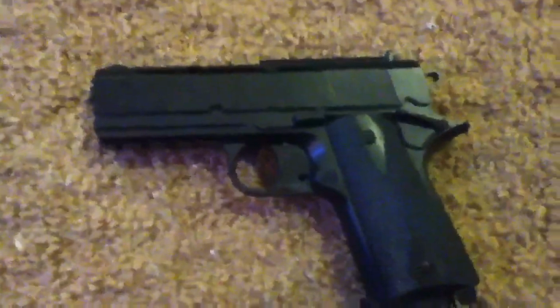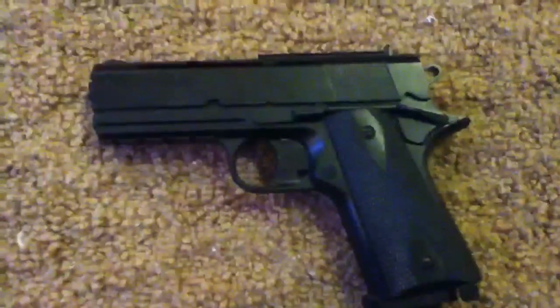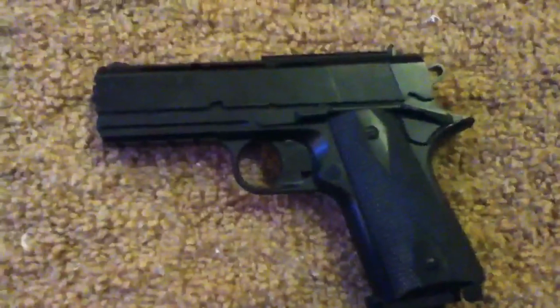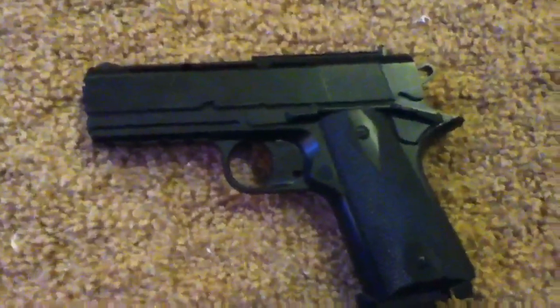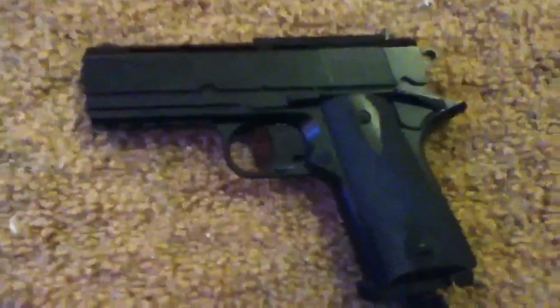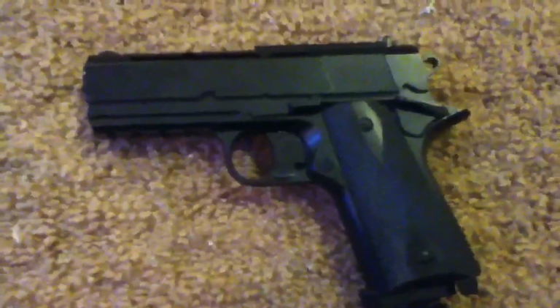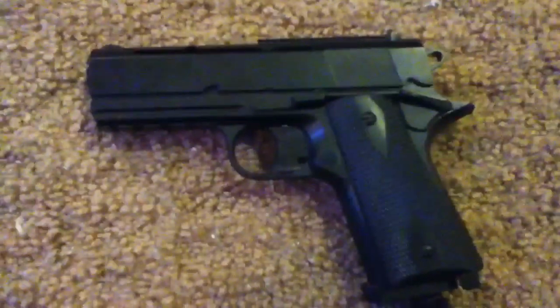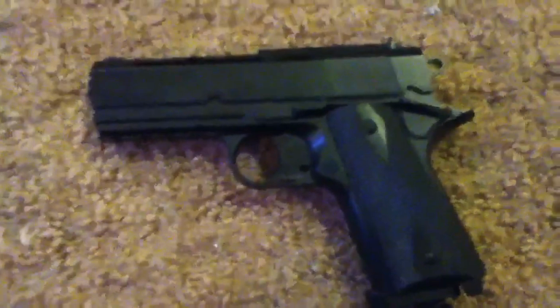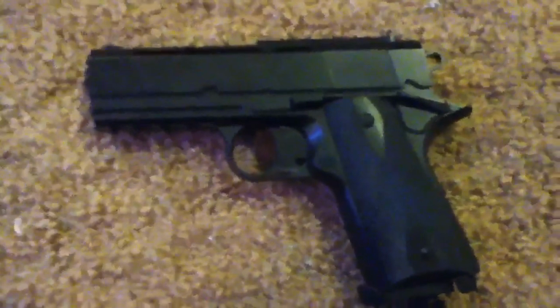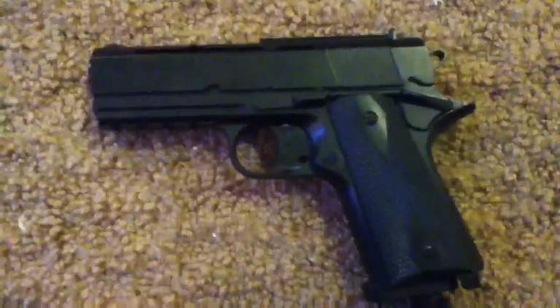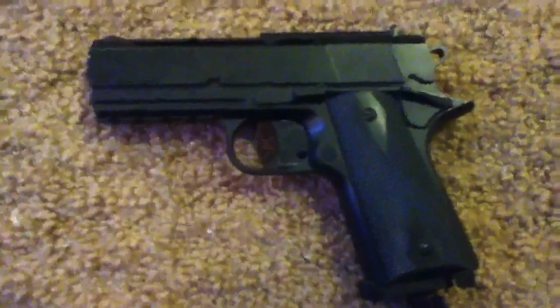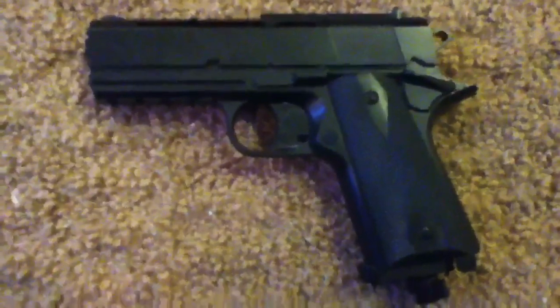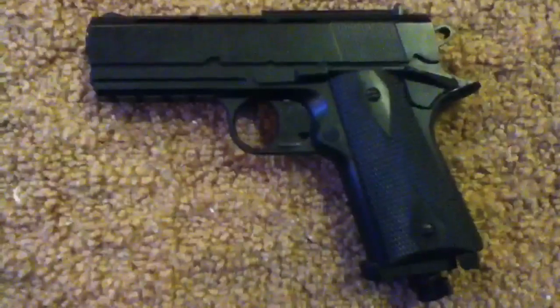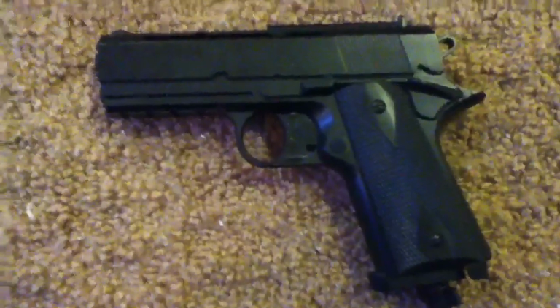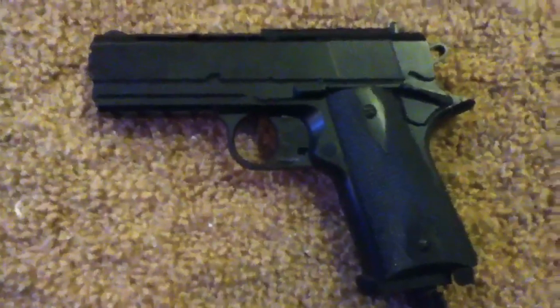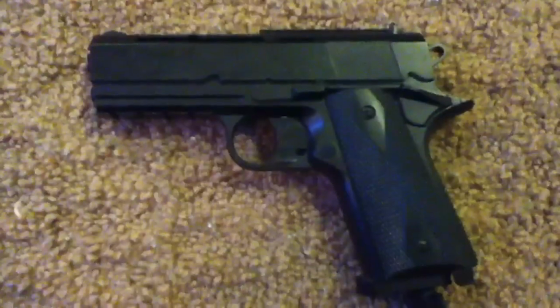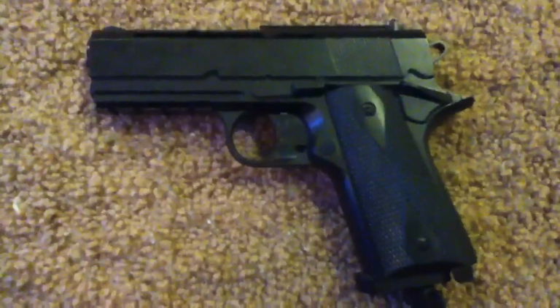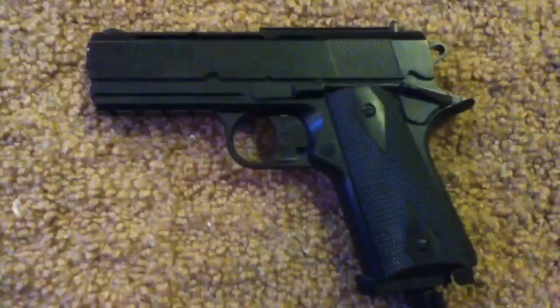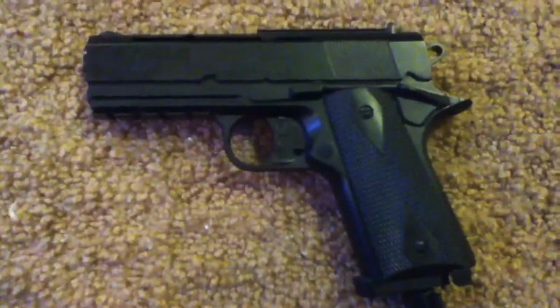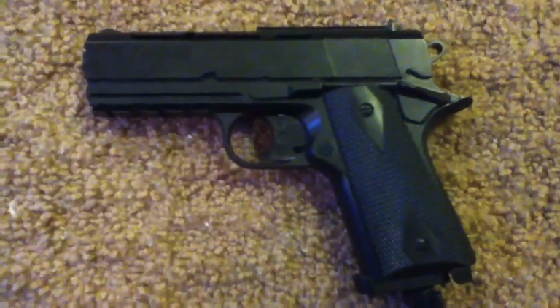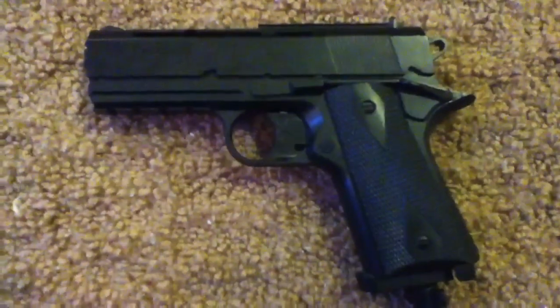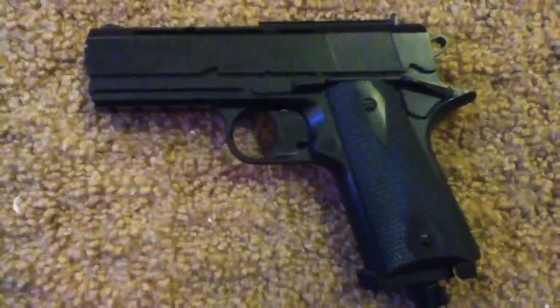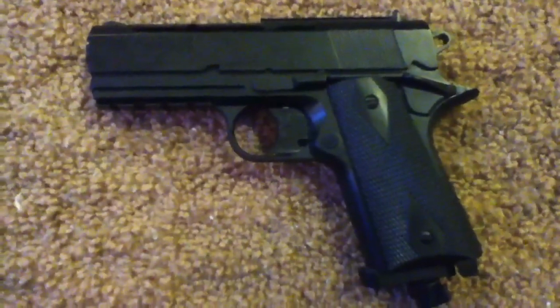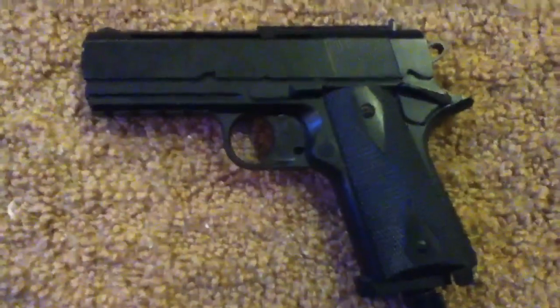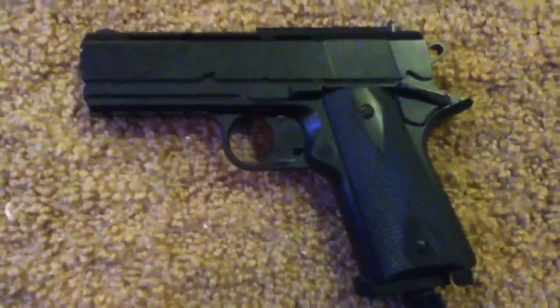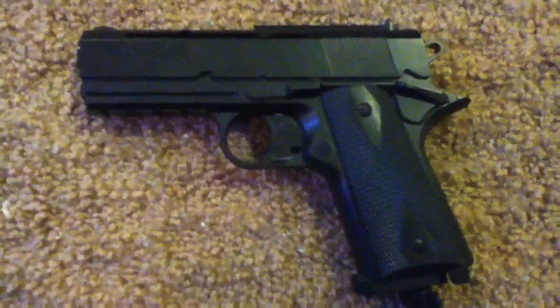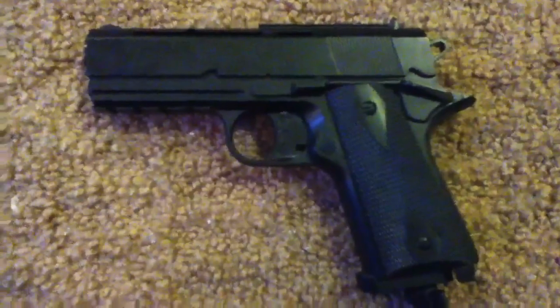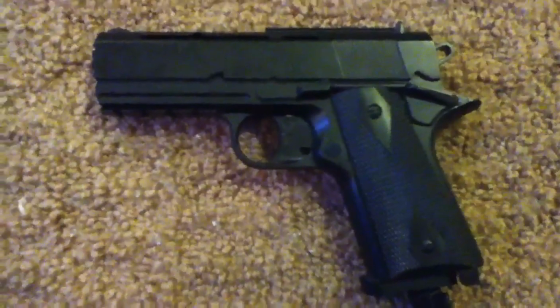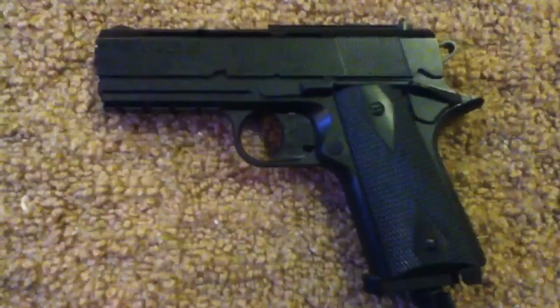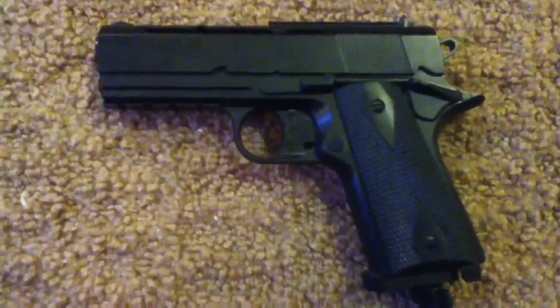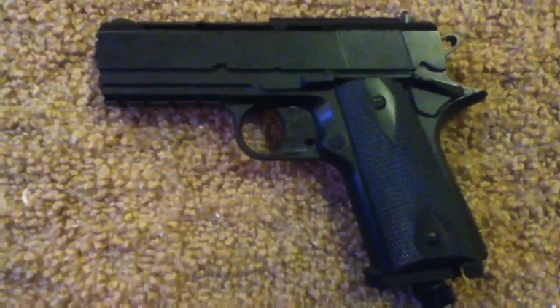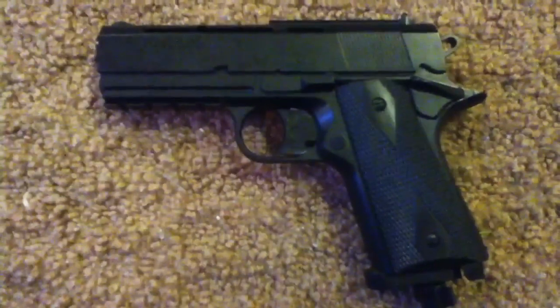This is the 15x — not airsoft — CO2 powered BB gun.